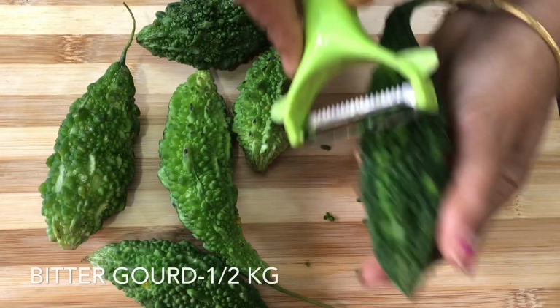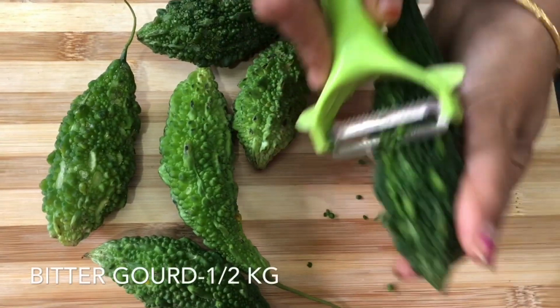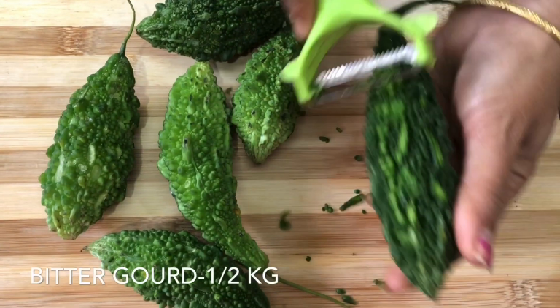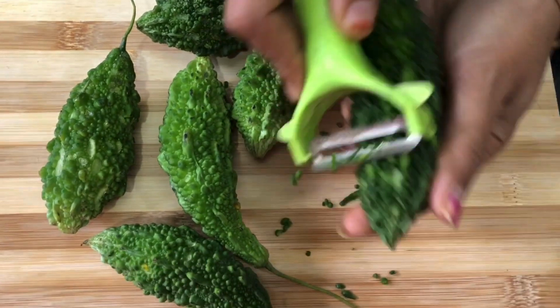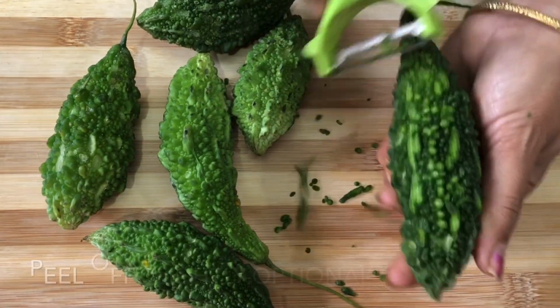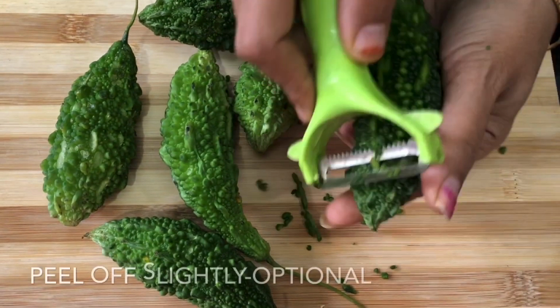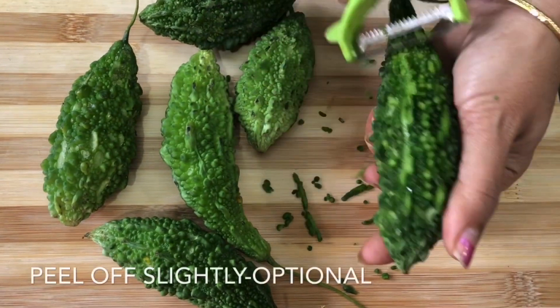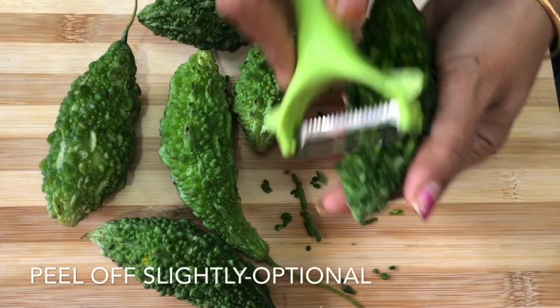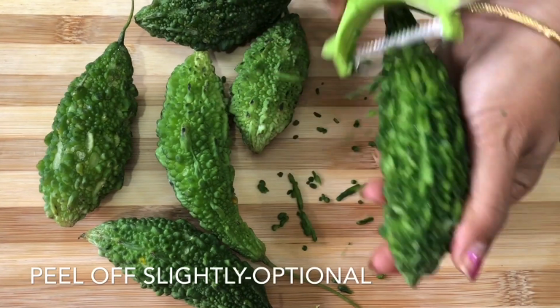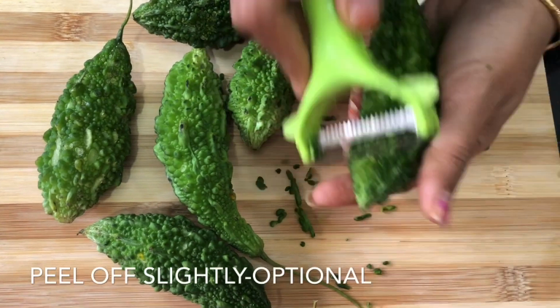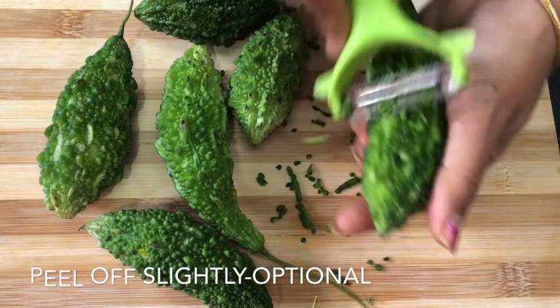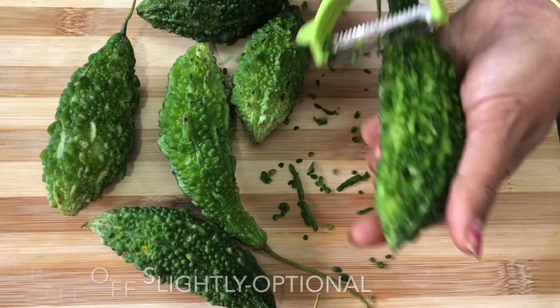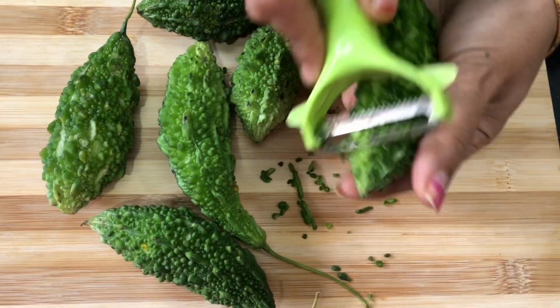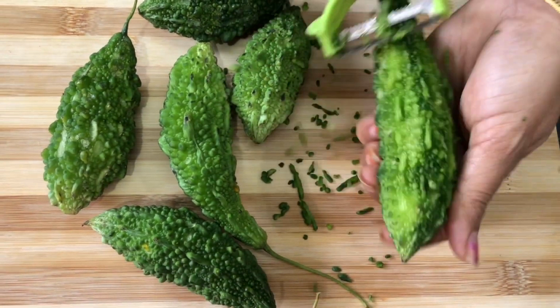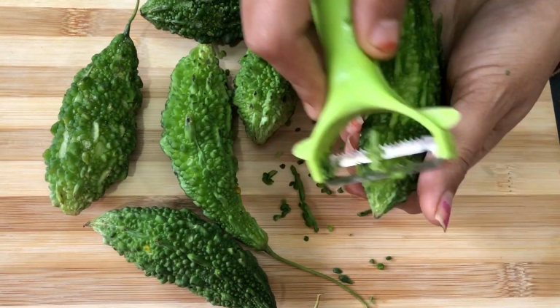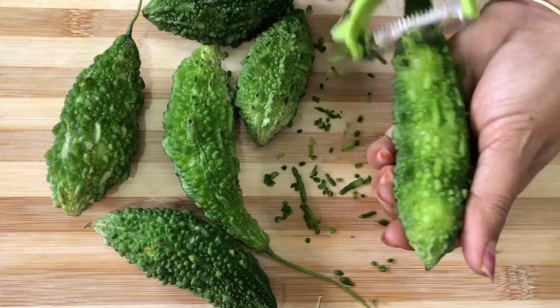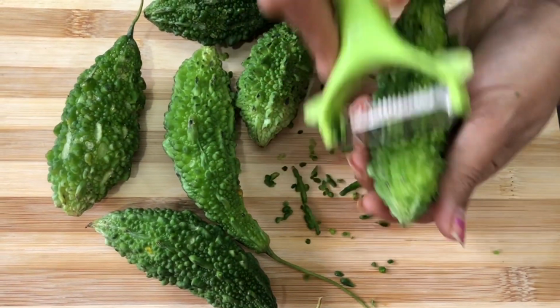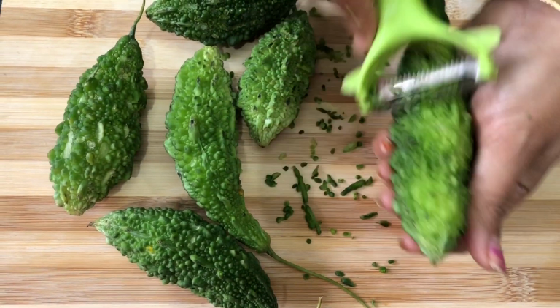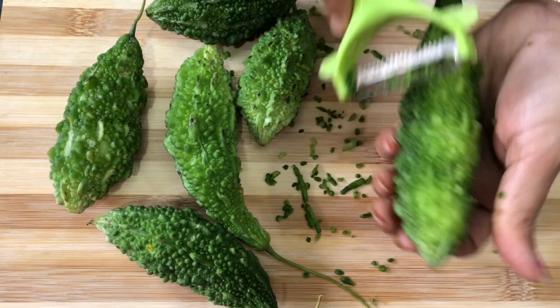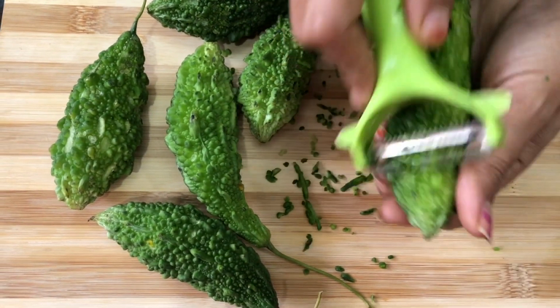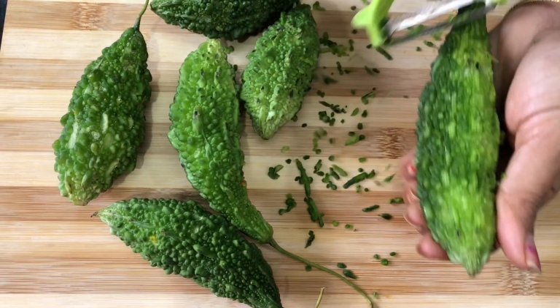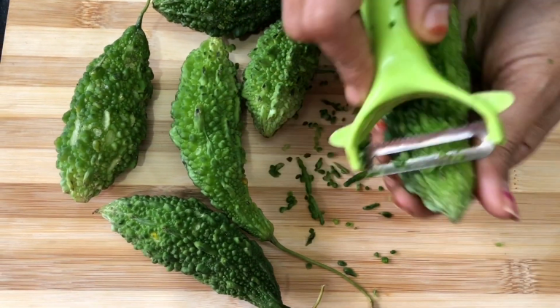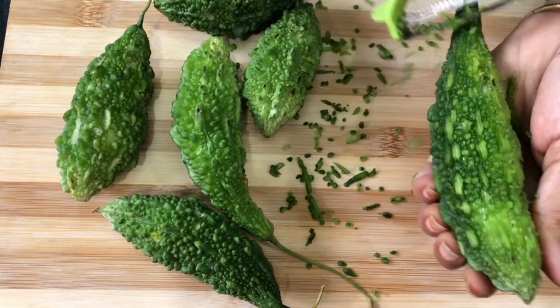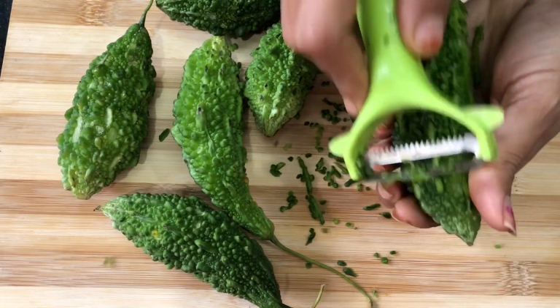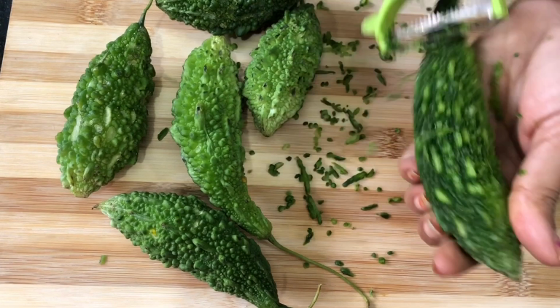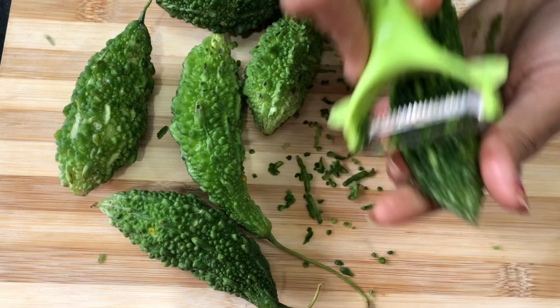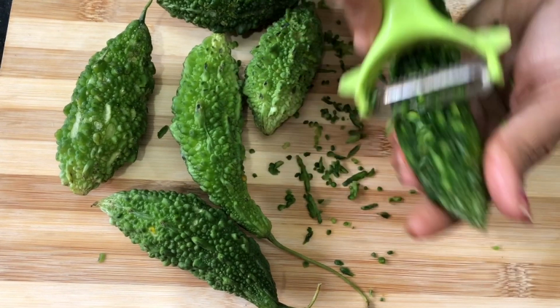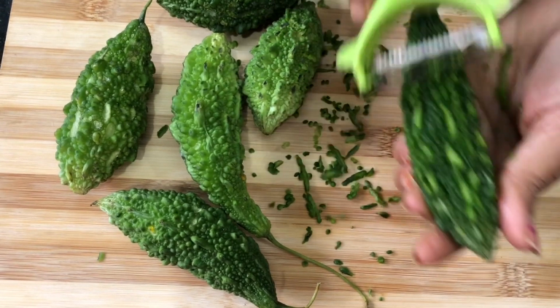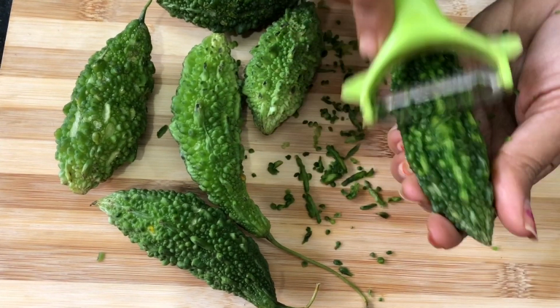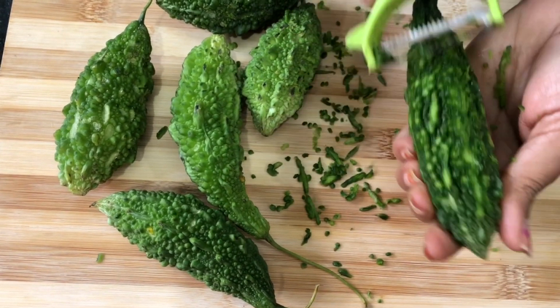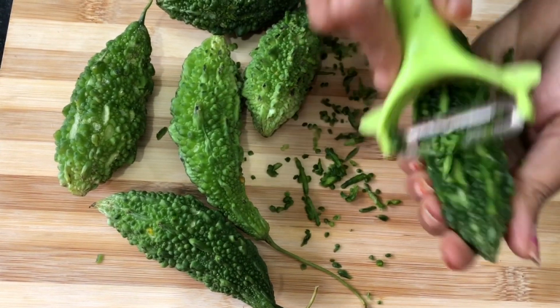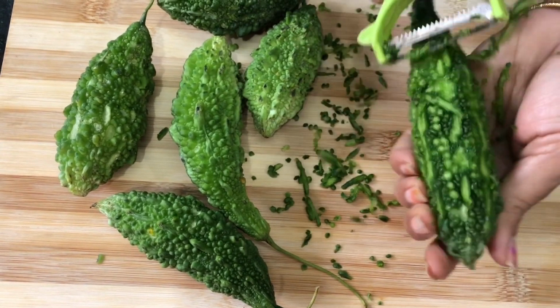We will use half a cup of the ingredient. We will peel it. If you are using the oil, you can use the oil.